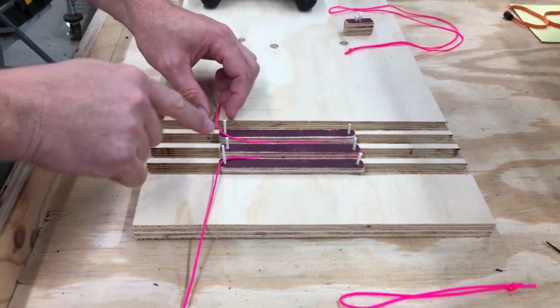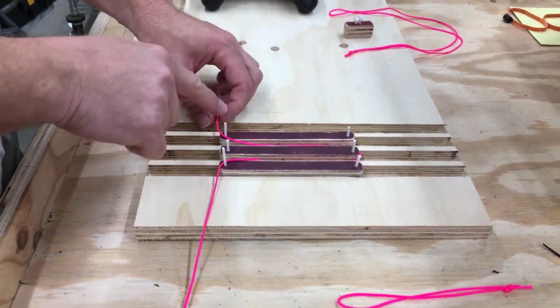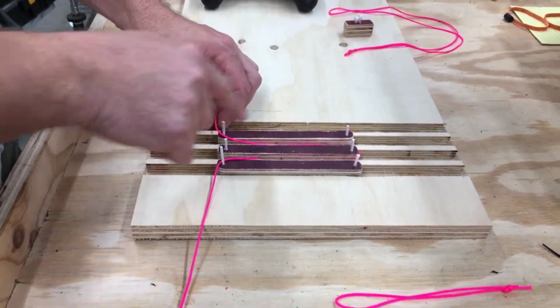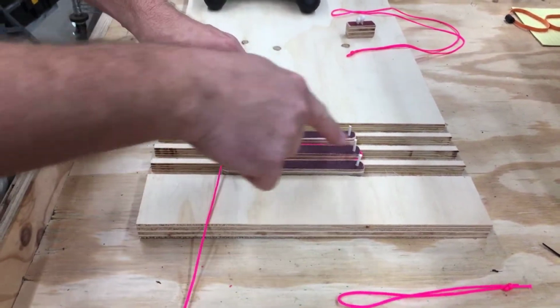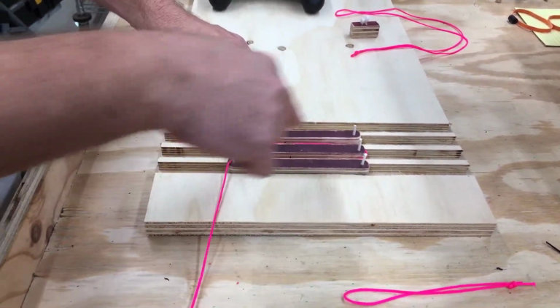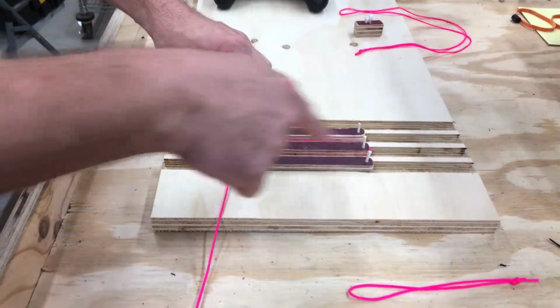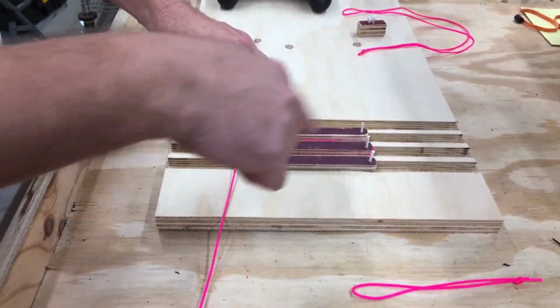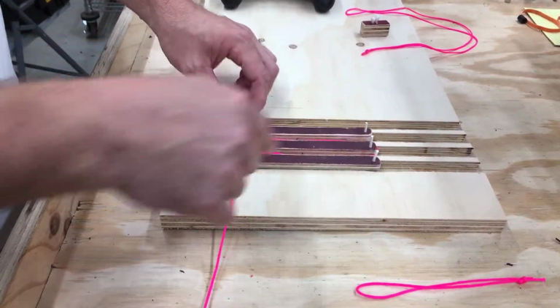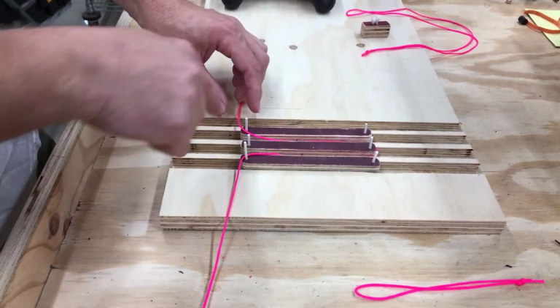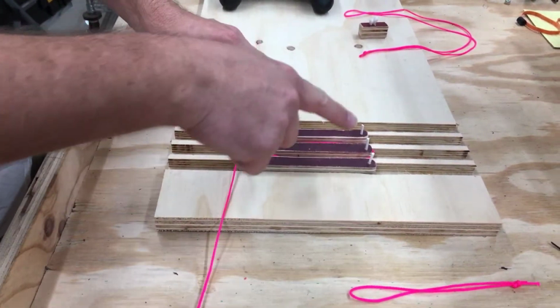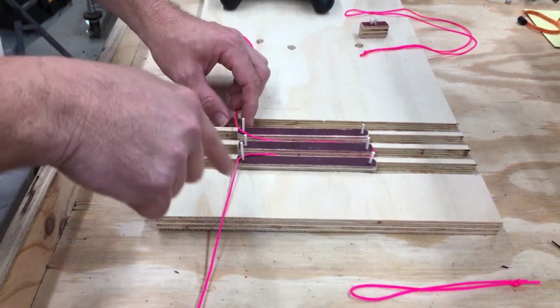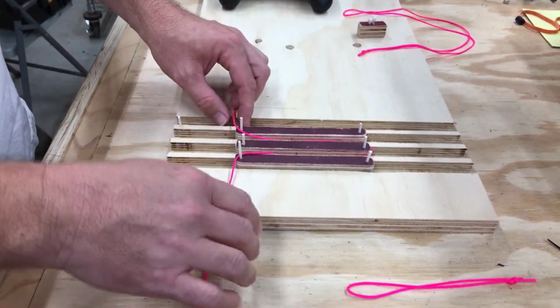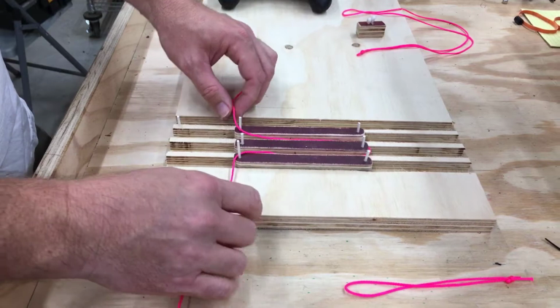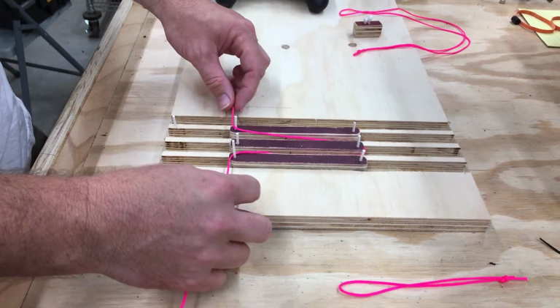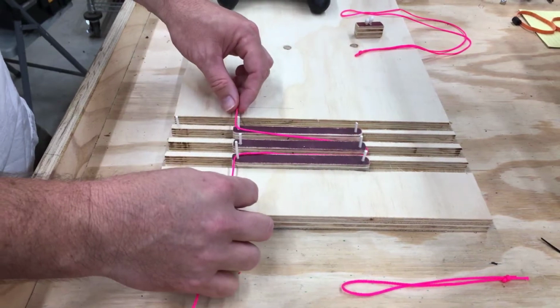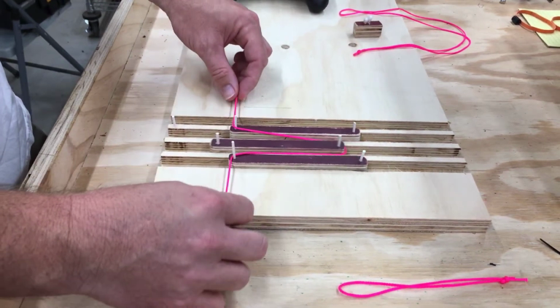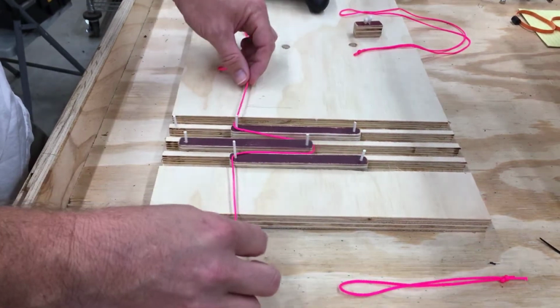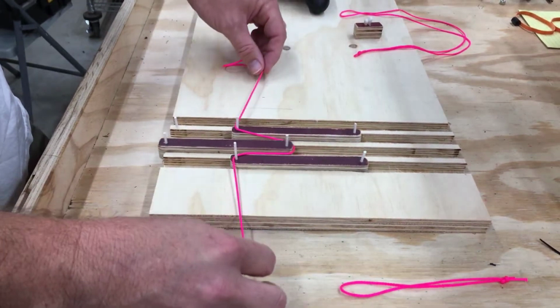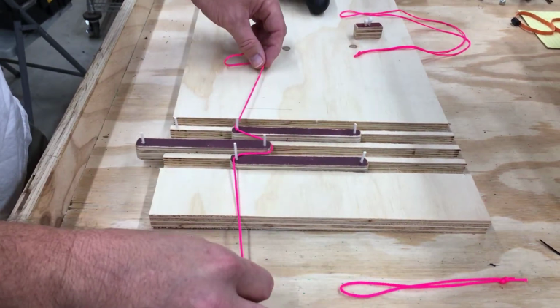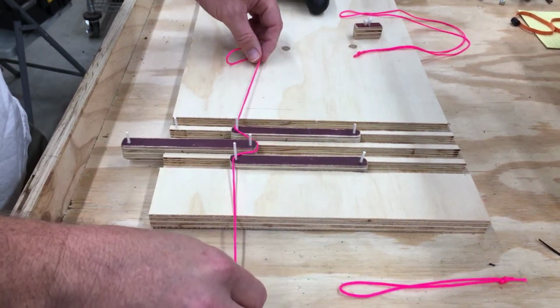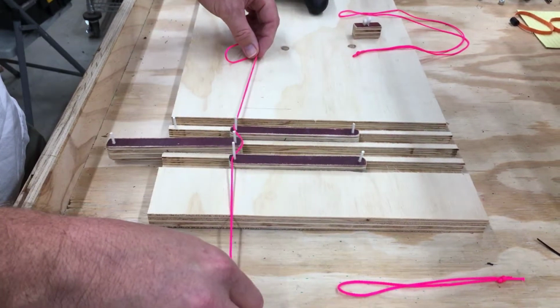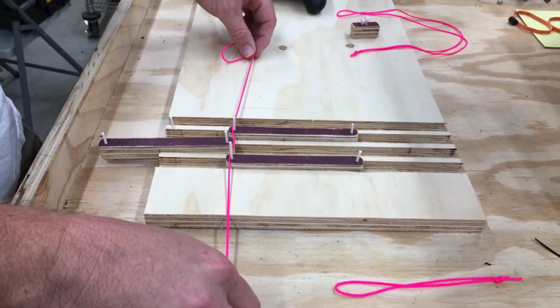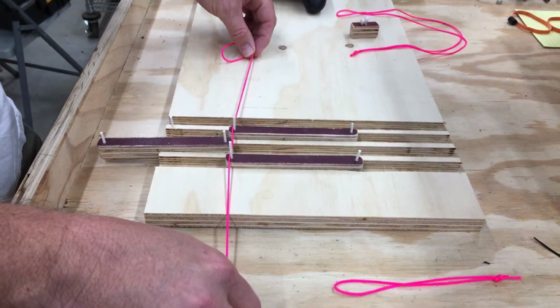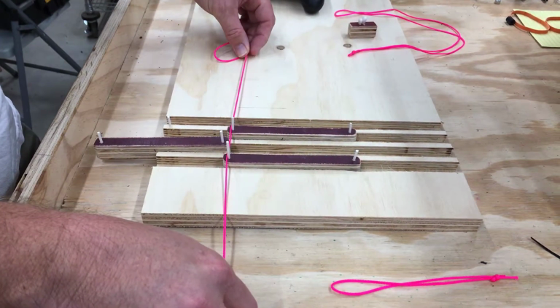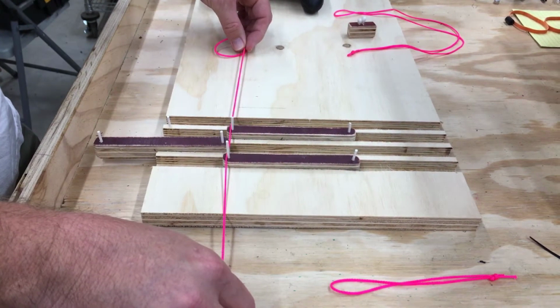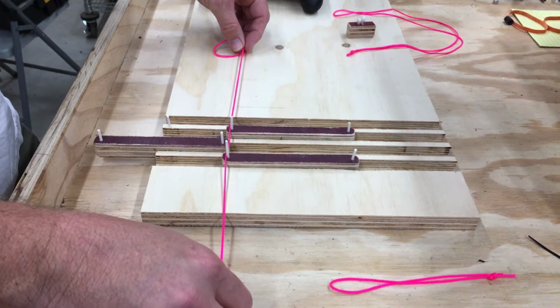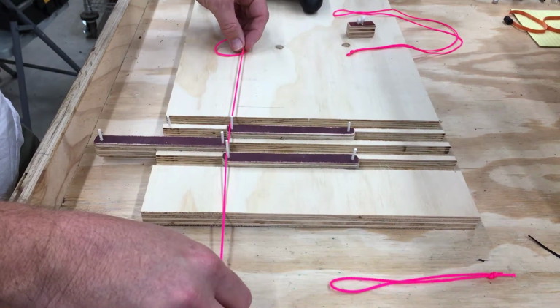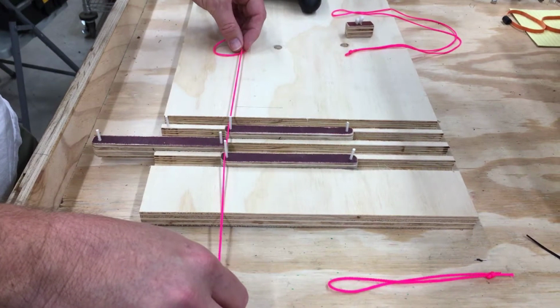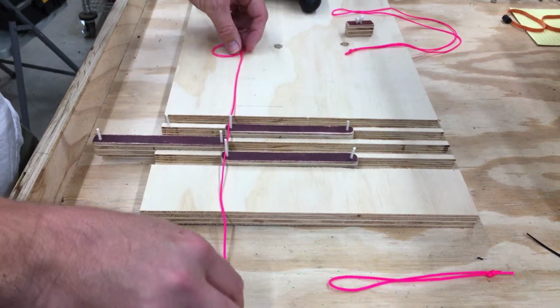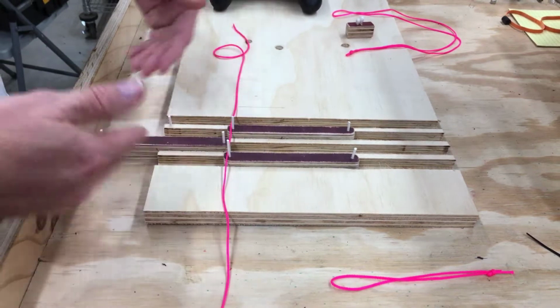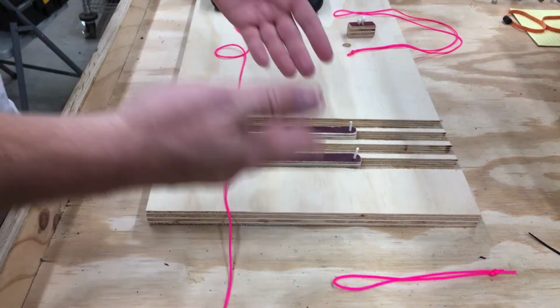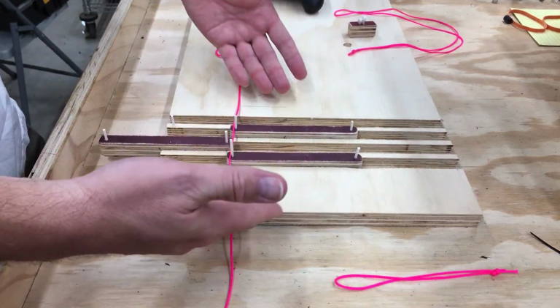If we take this and route it between stages back and forth and we pull it, it's easy to see the stages move apart.